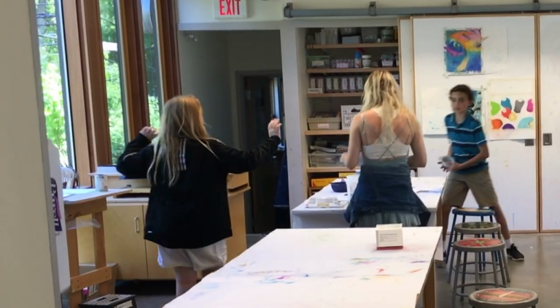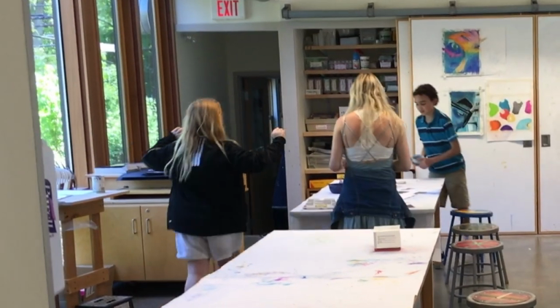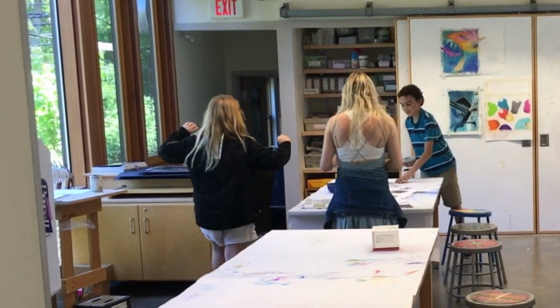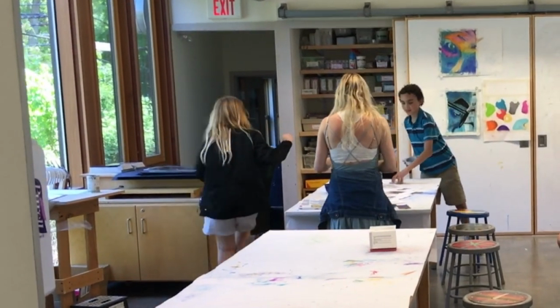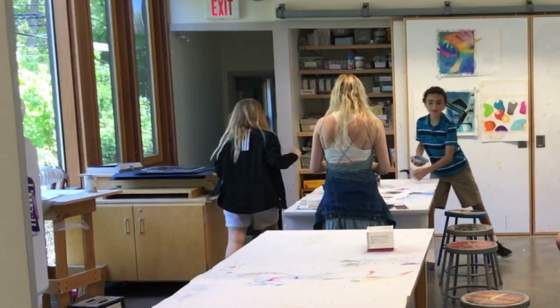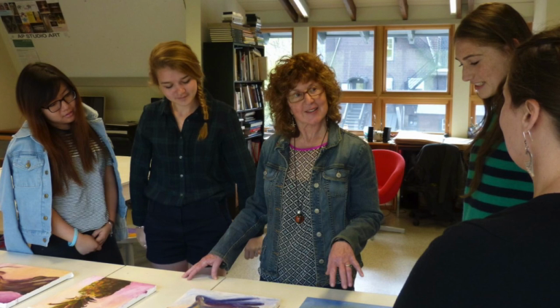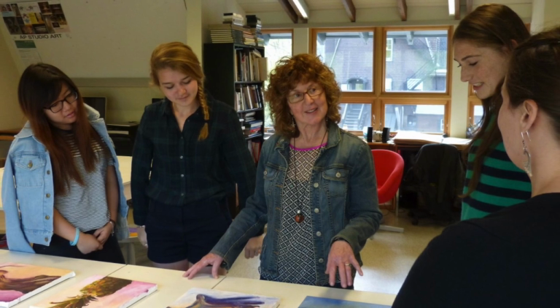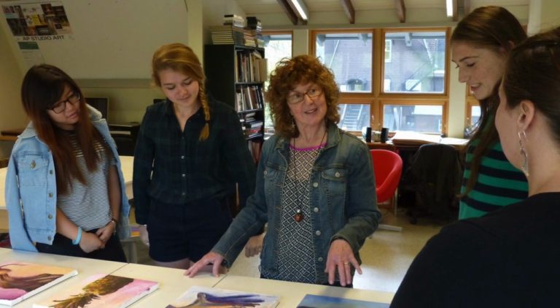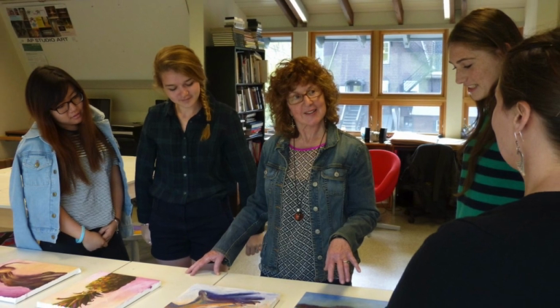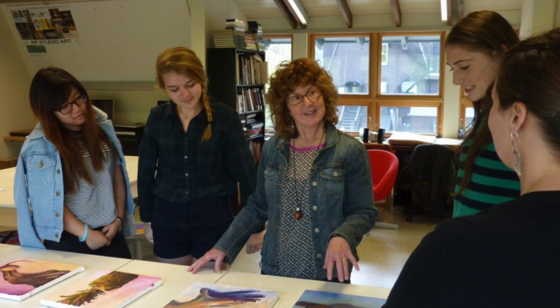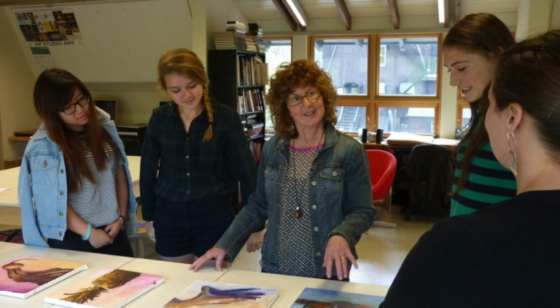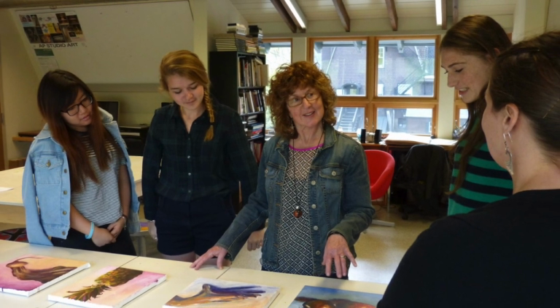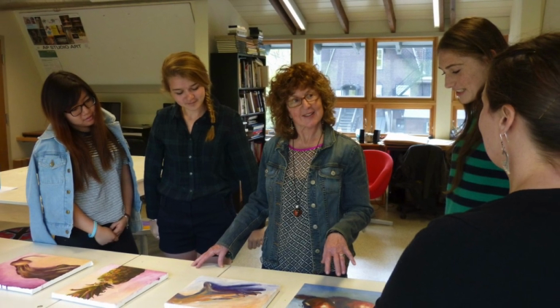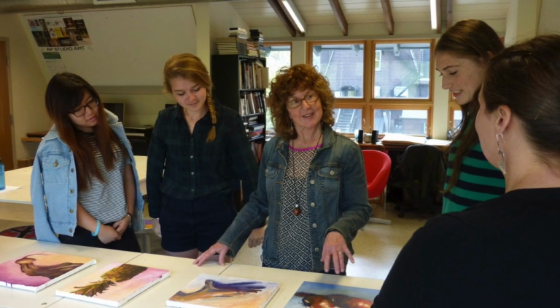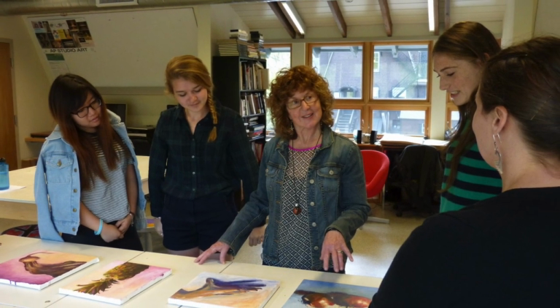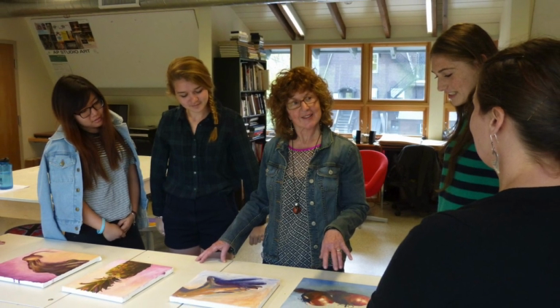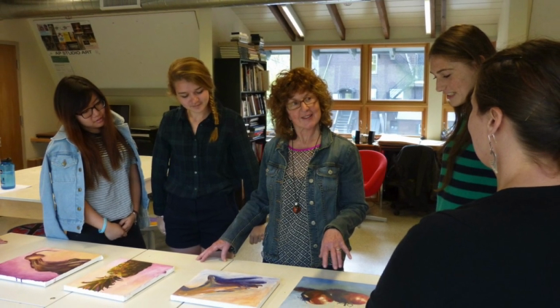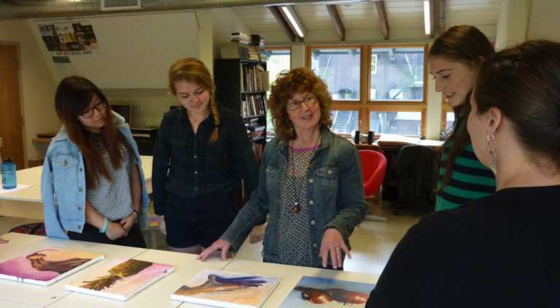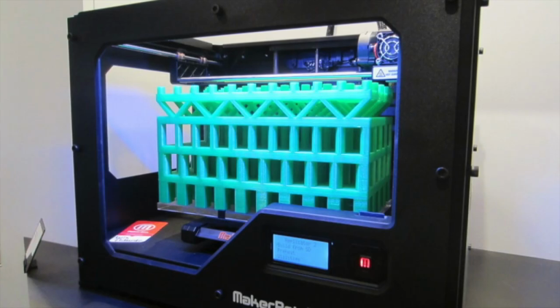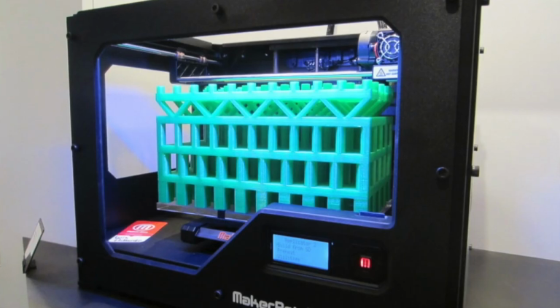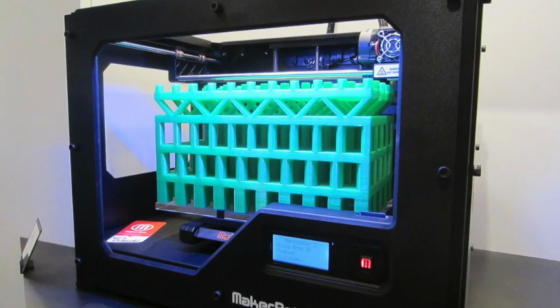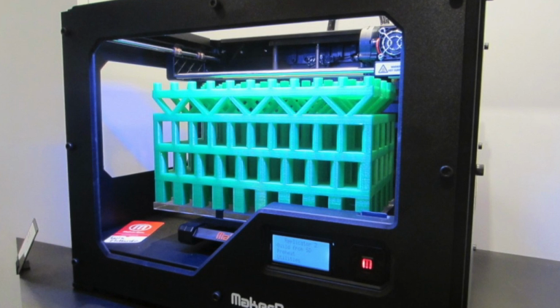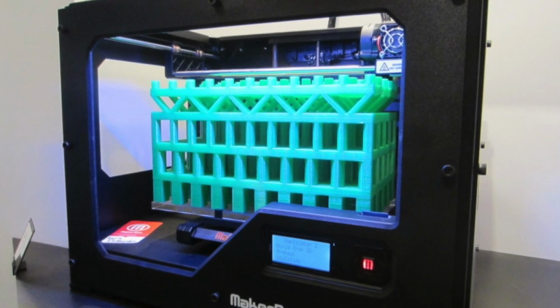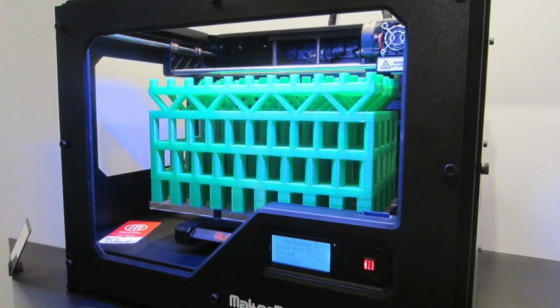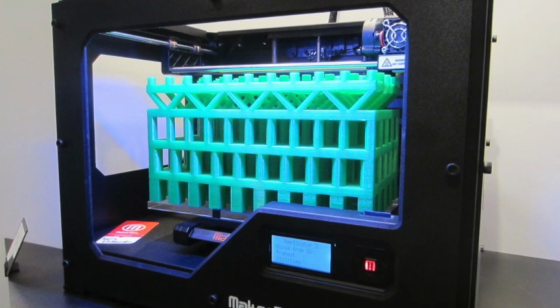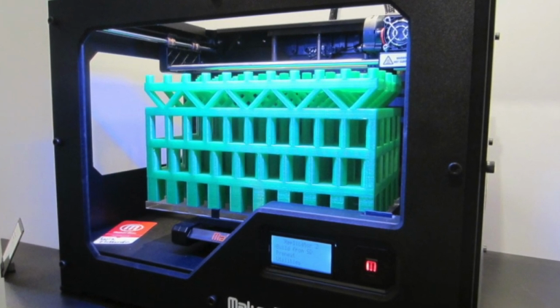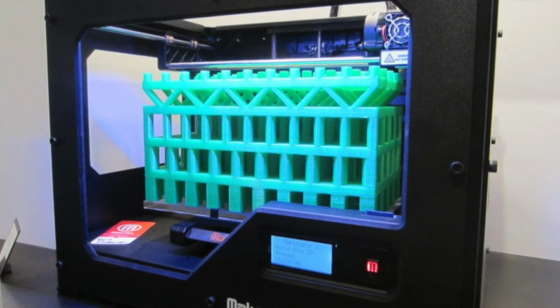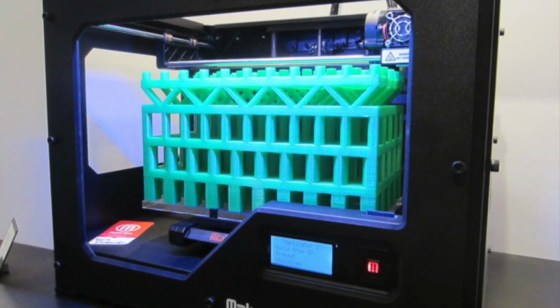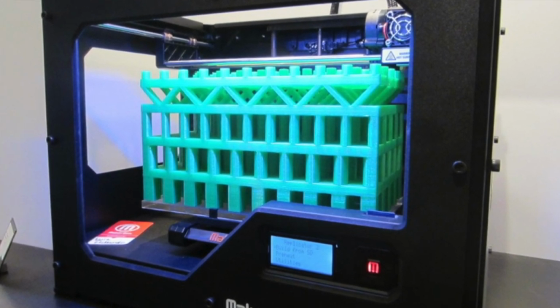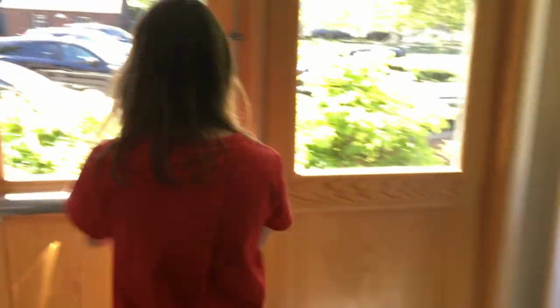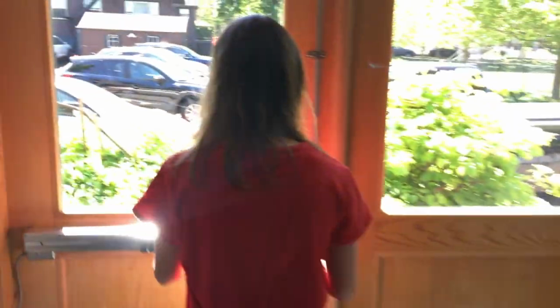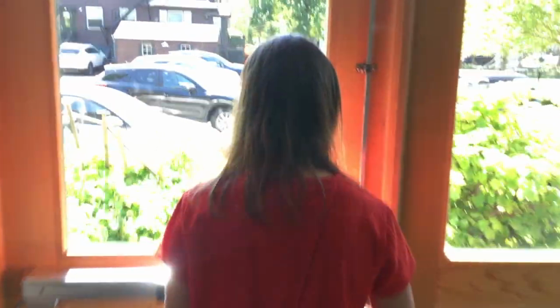Upstairs, there is a second studio used for photo classes and three desktop computers used for photo and video editing. You can often find students utilizing the 3D printers for various projects.